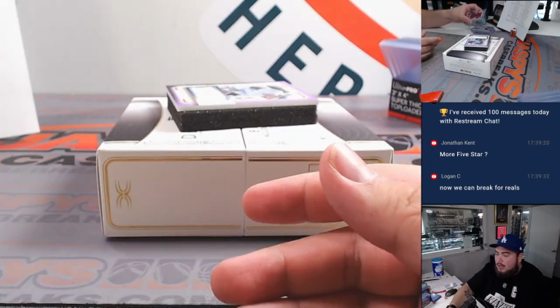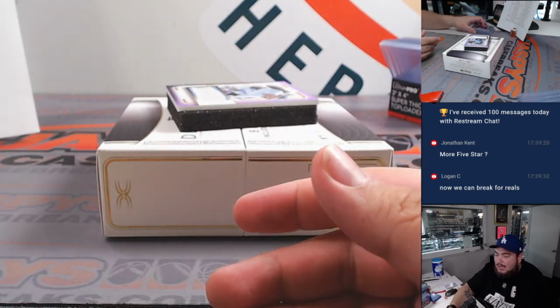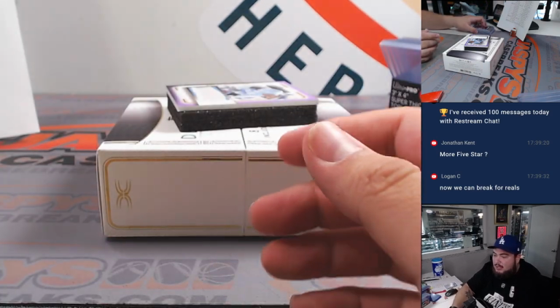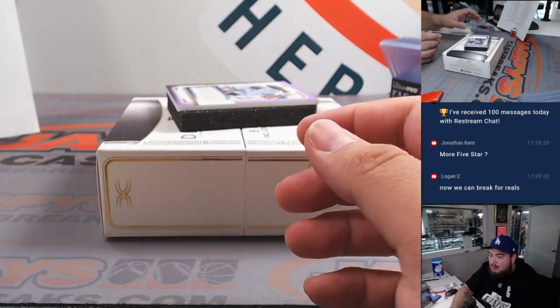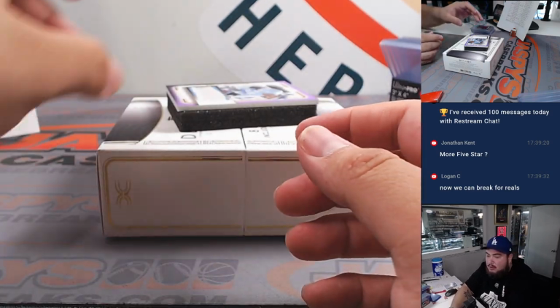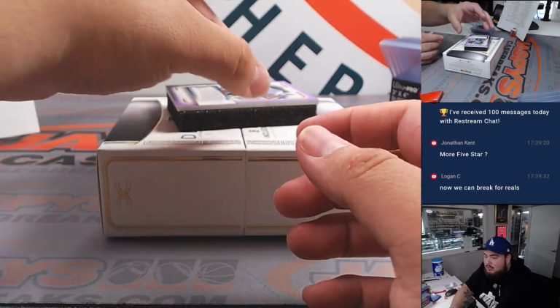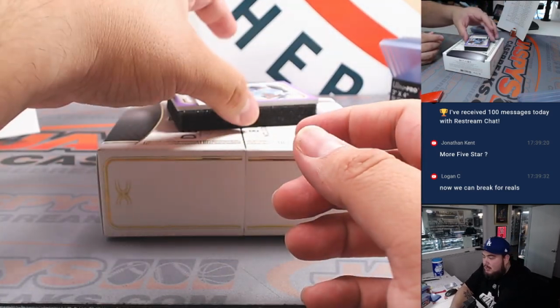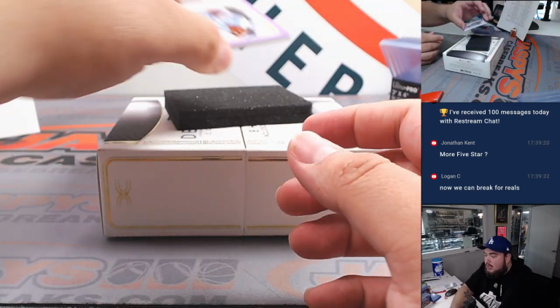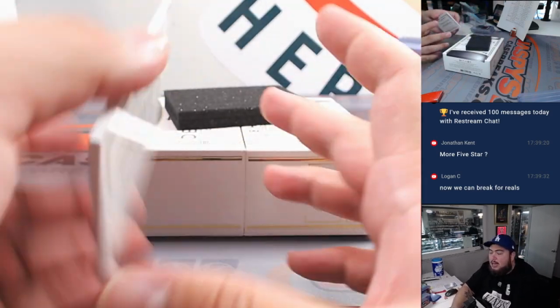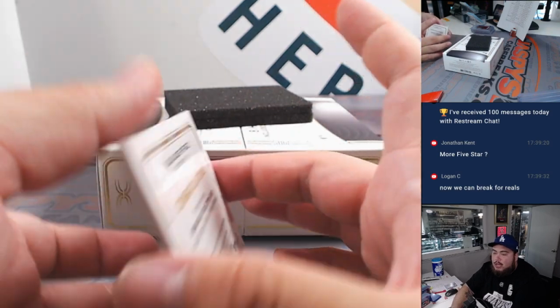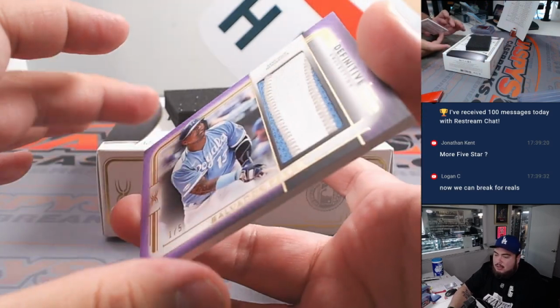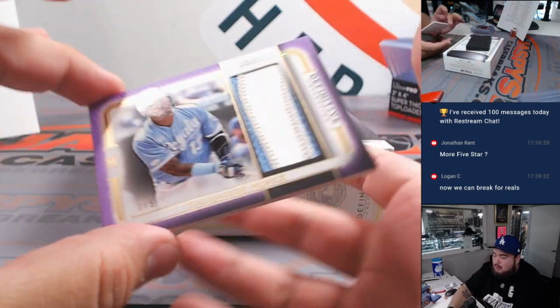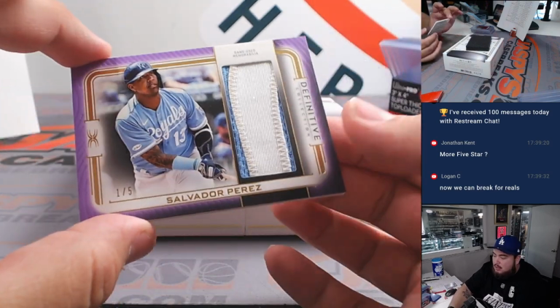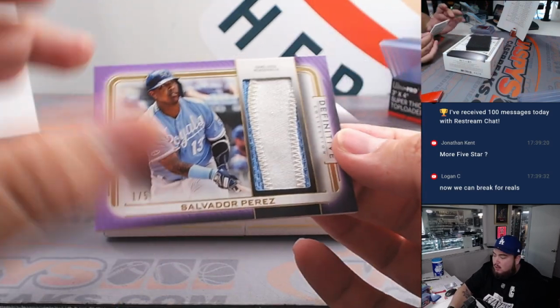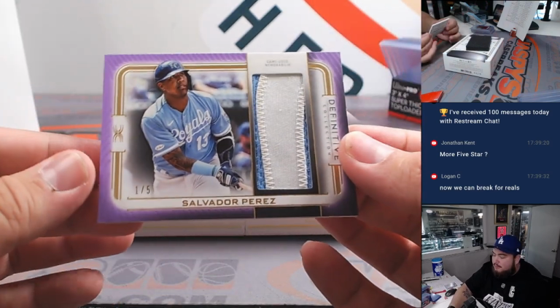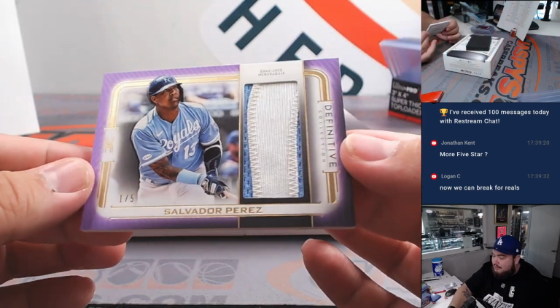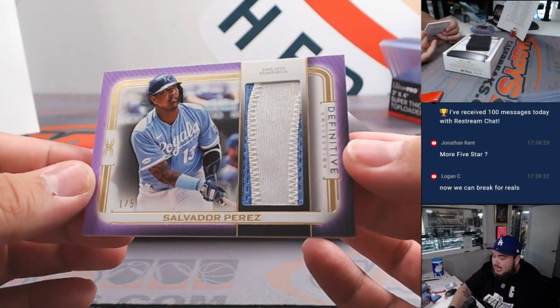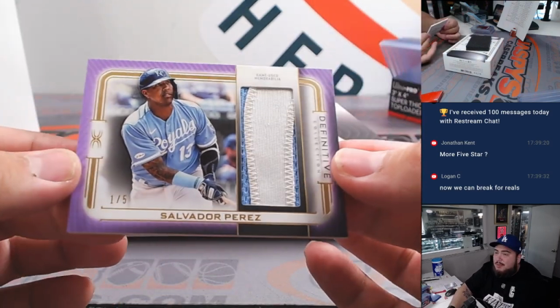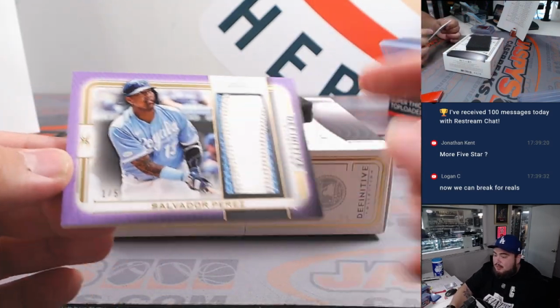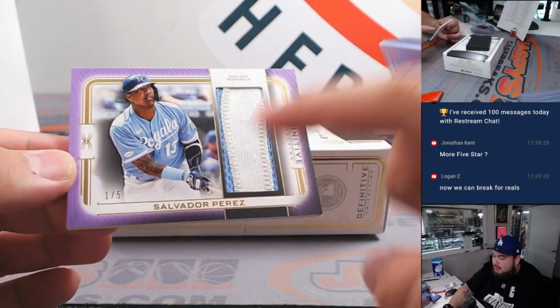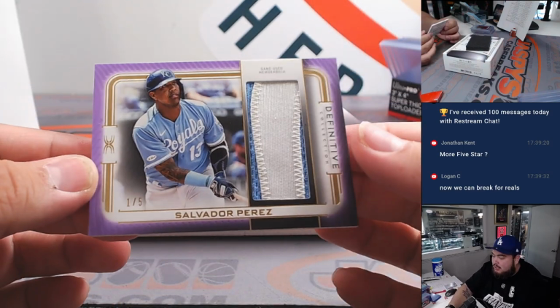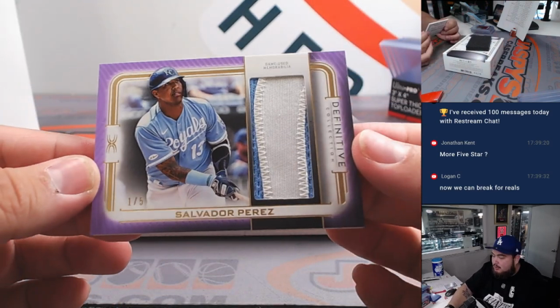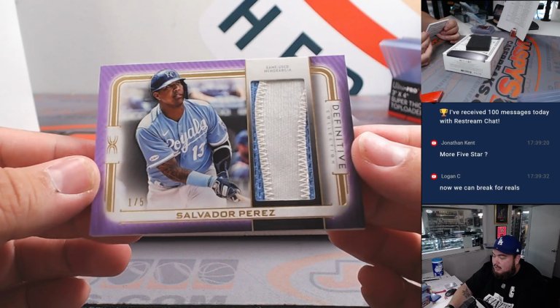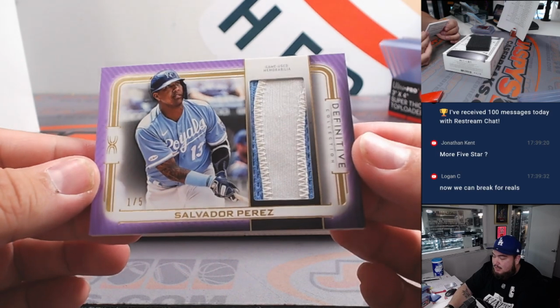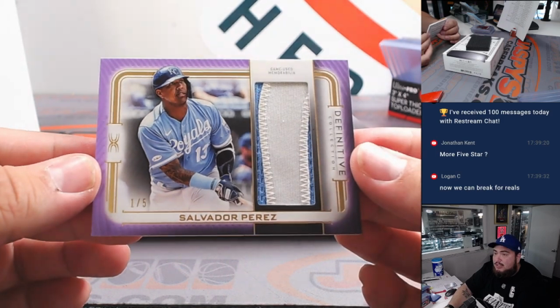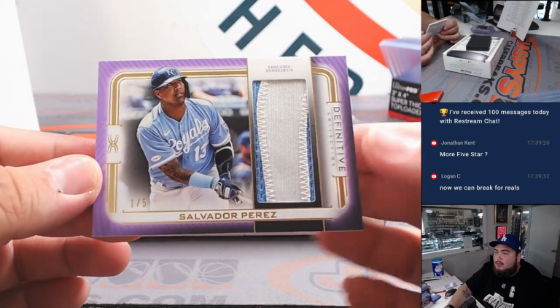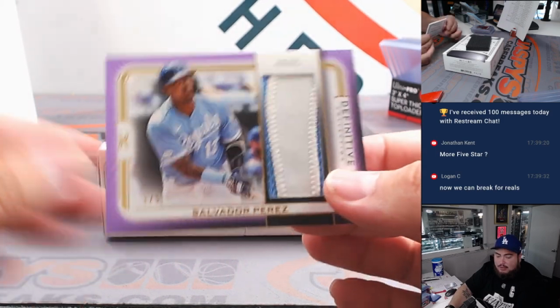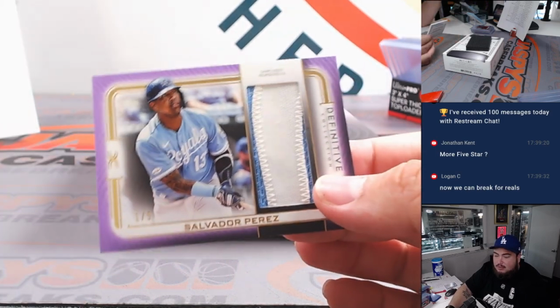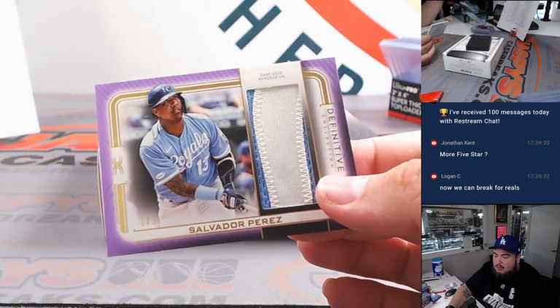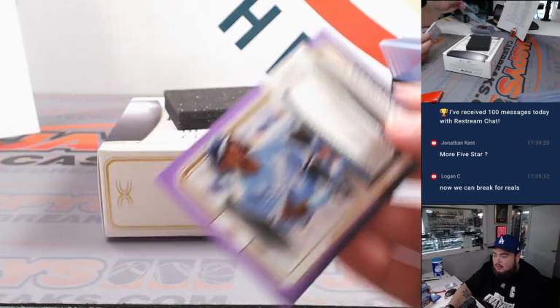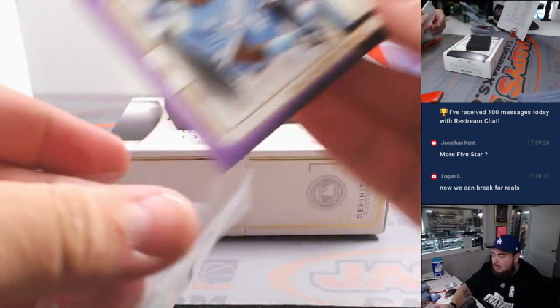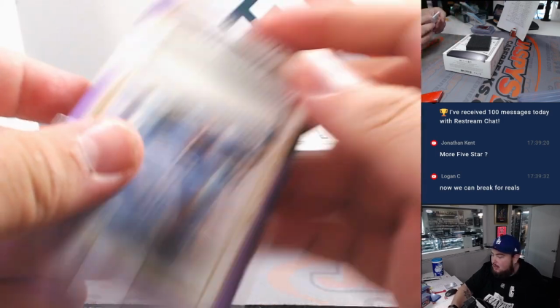The last one here is going to go to the Royals and Logan — one out of five, nice game-used memorabilia, looks a little dirty too, three-color two-color patch there for the Royals.